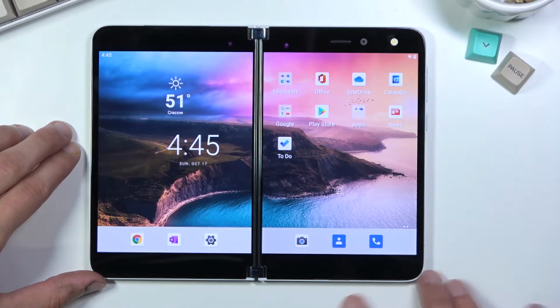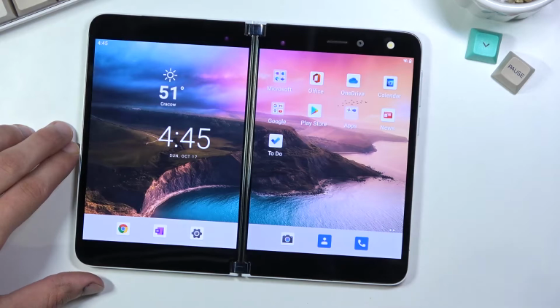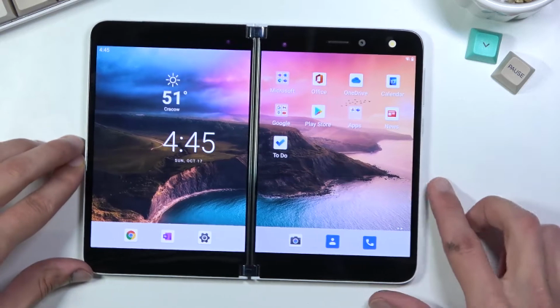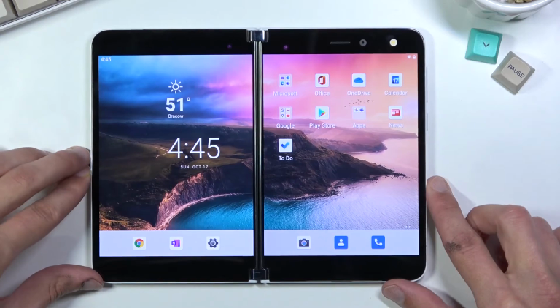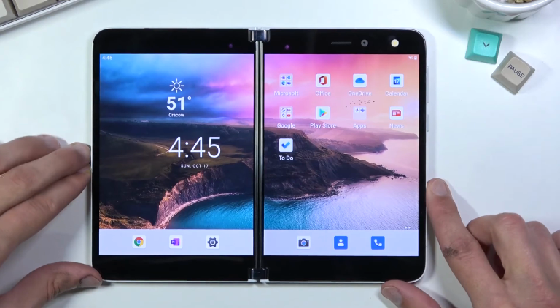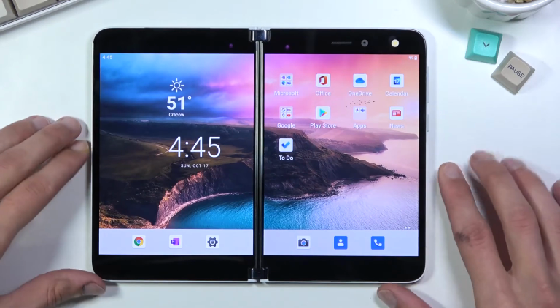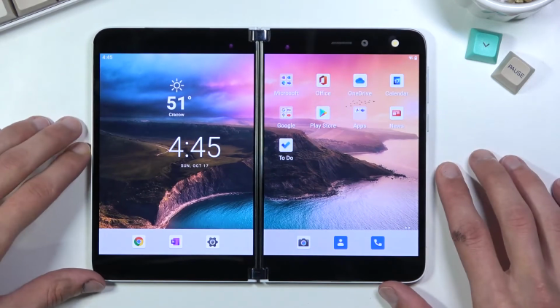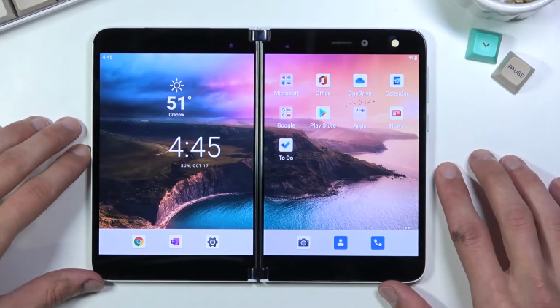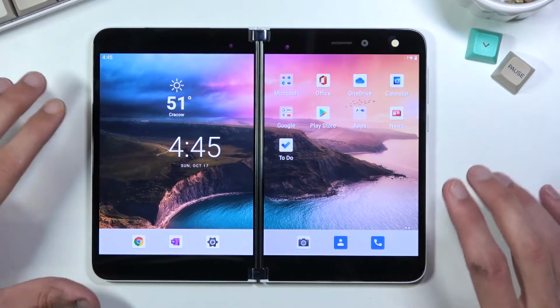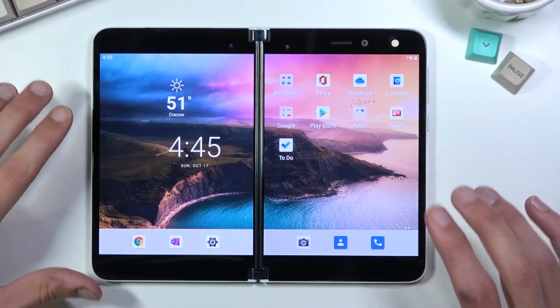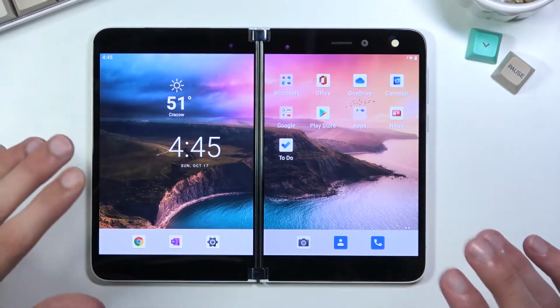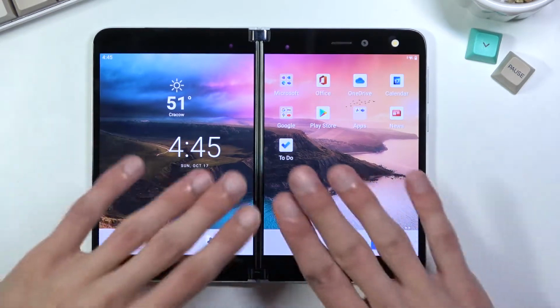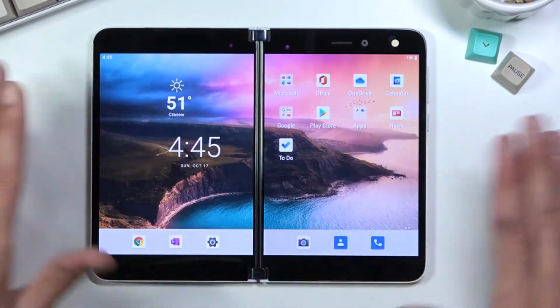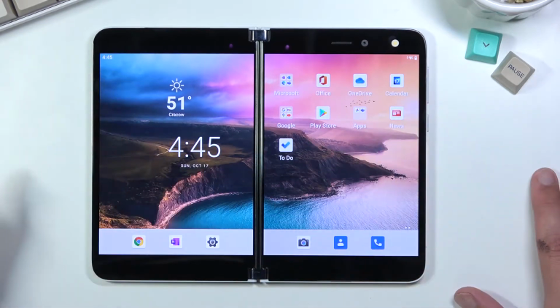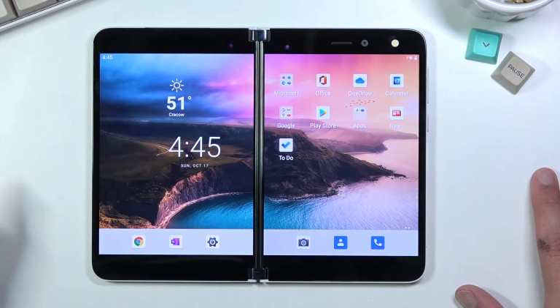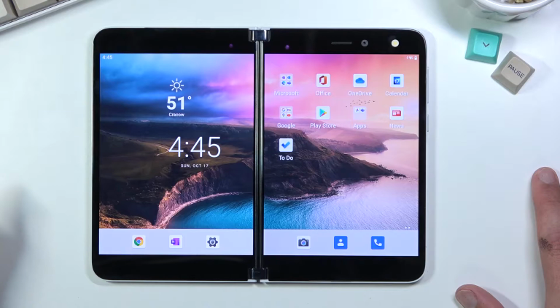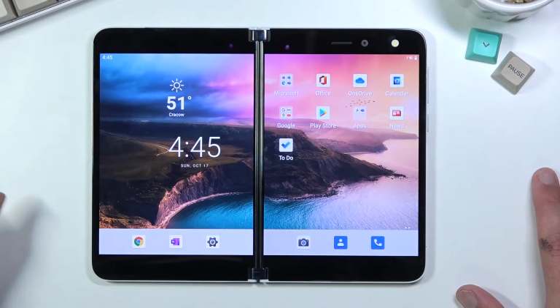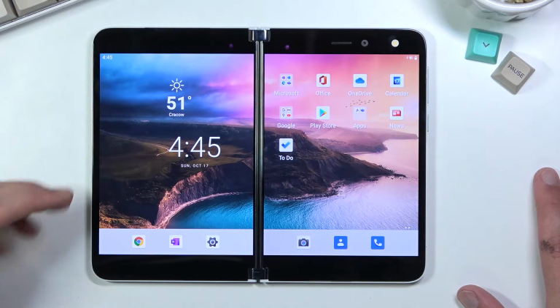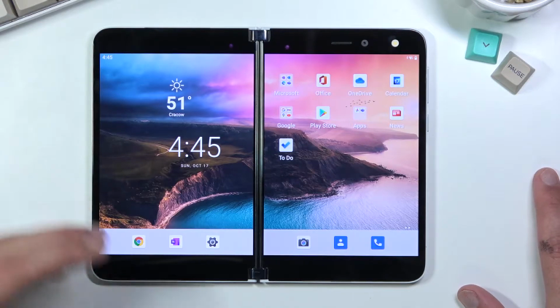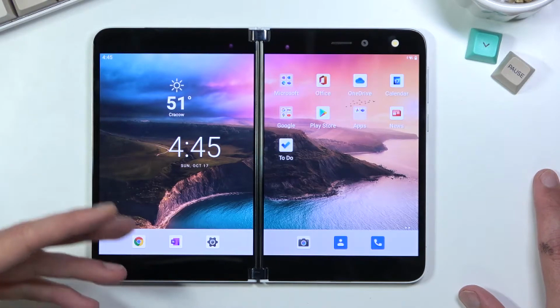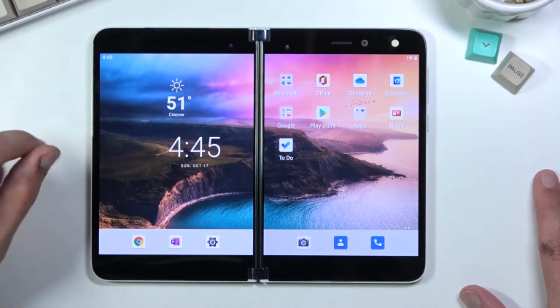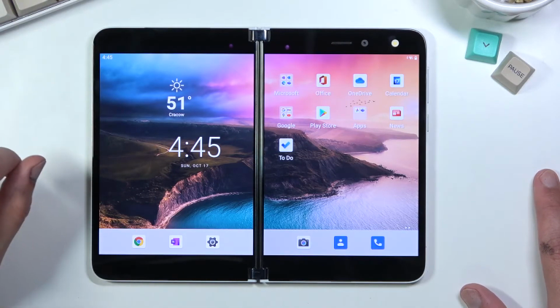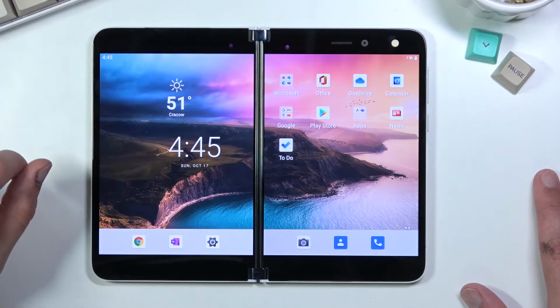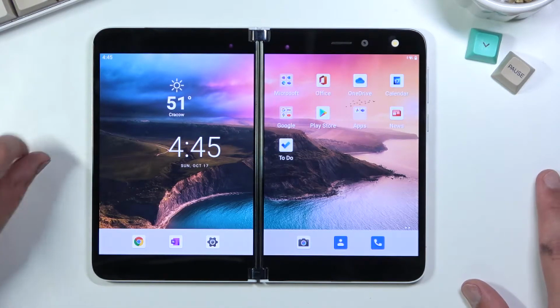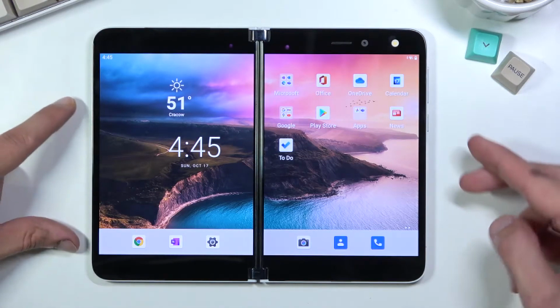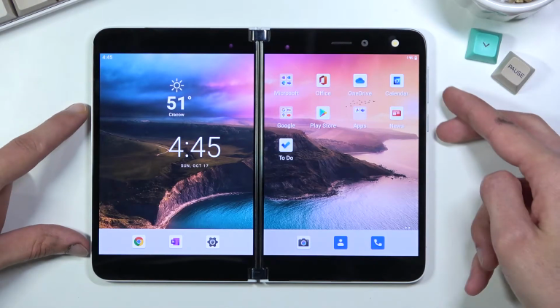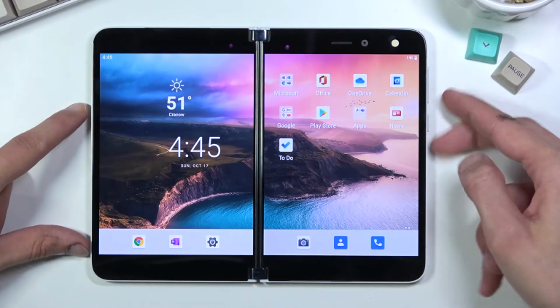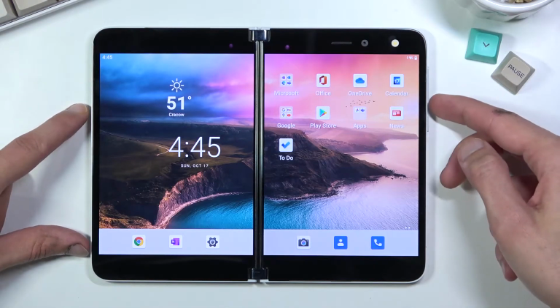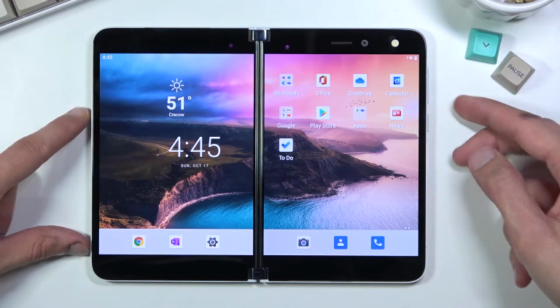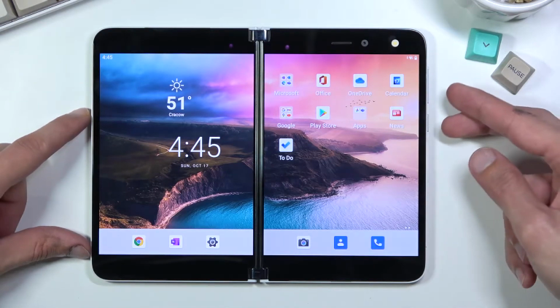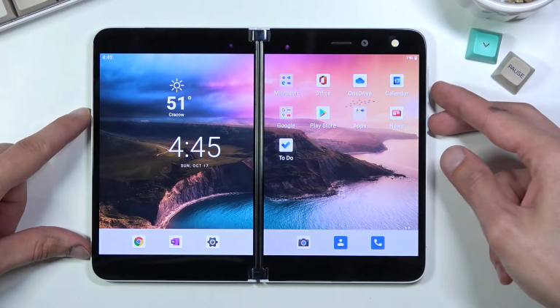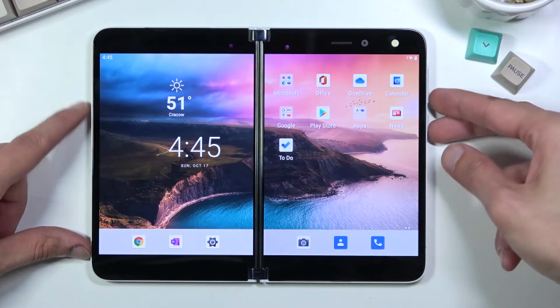To get started you will want to open up the content that you wish to capture. I will be using just the home screen as an example, and once you have it open and visible on your screen, hold the power key and volume down at the same time.